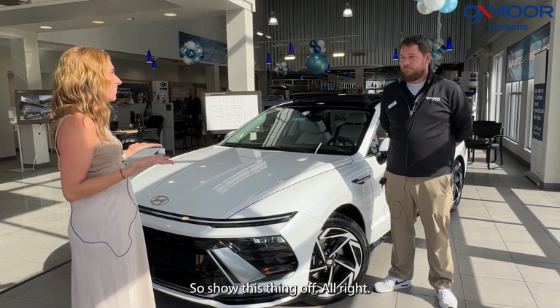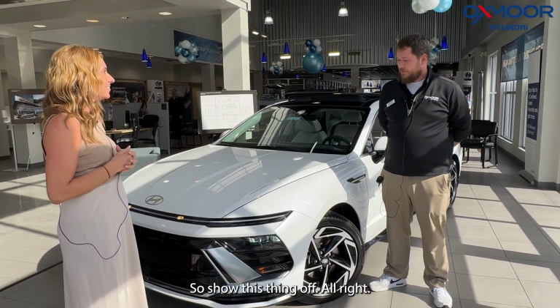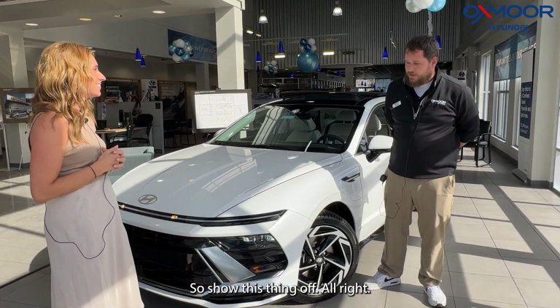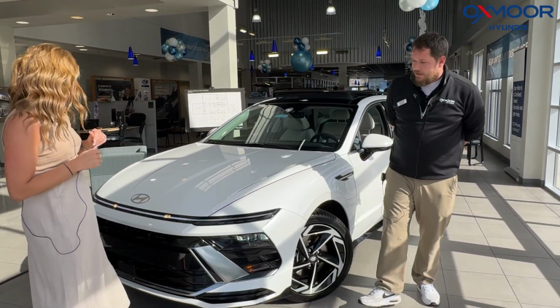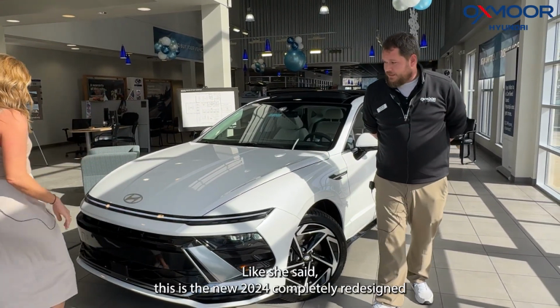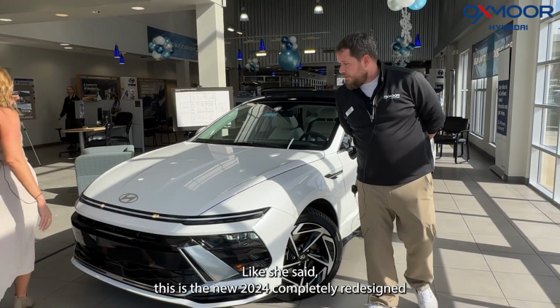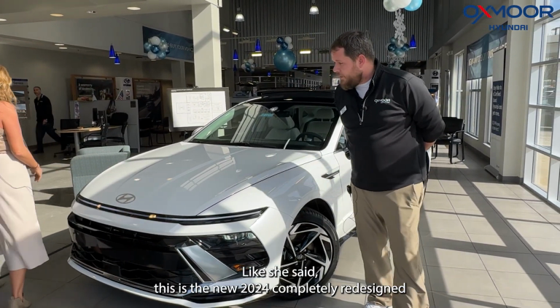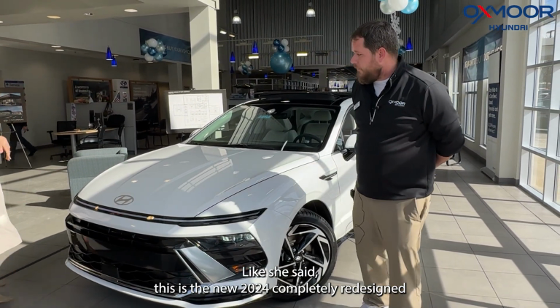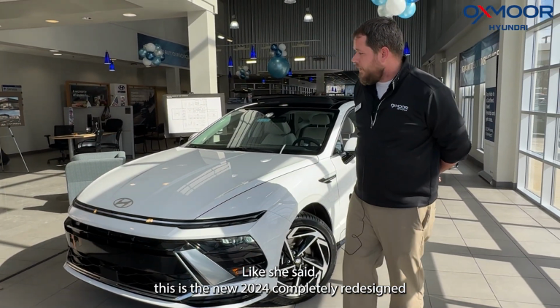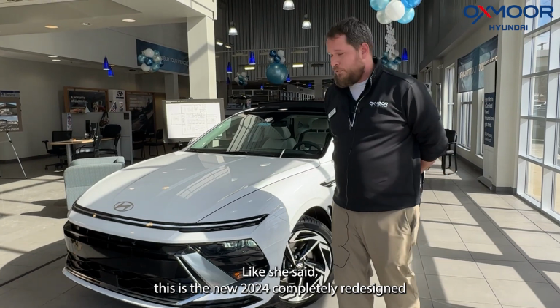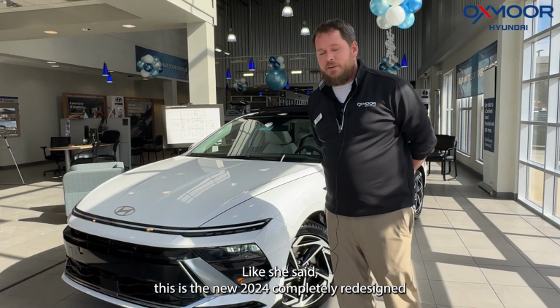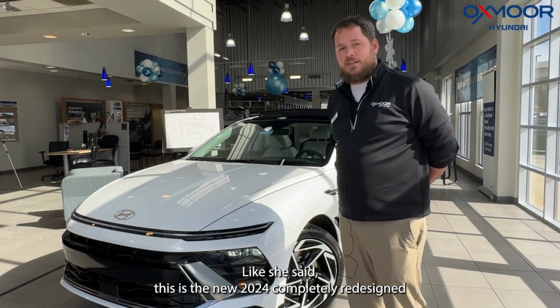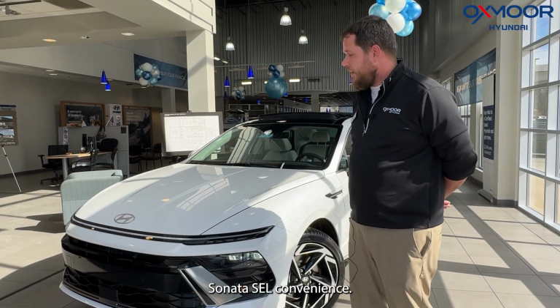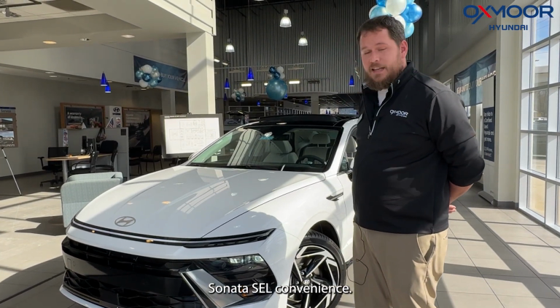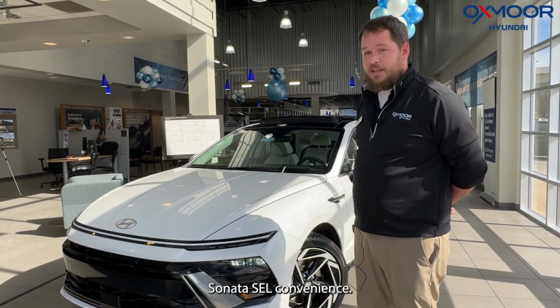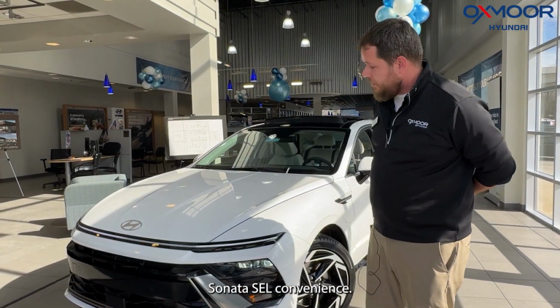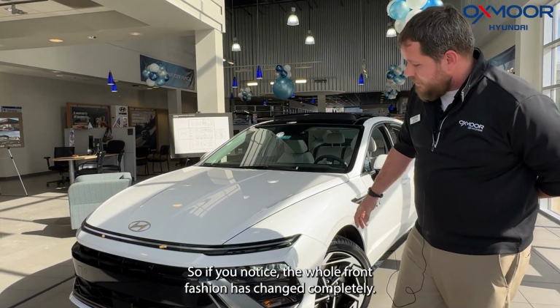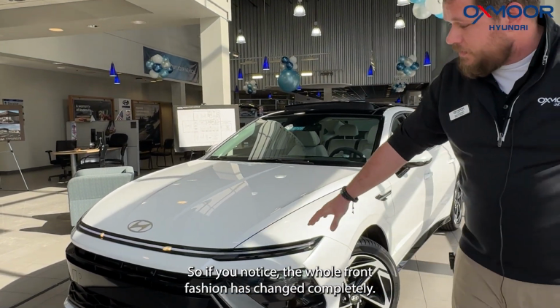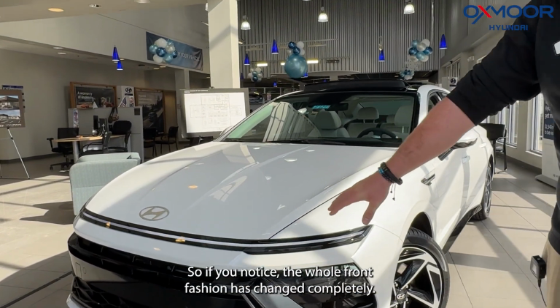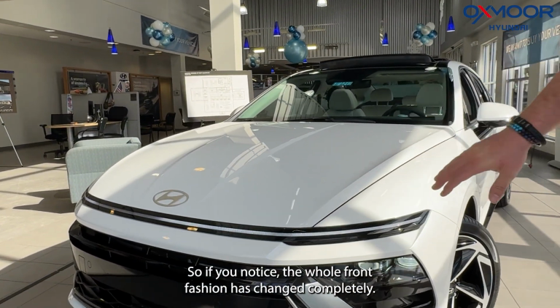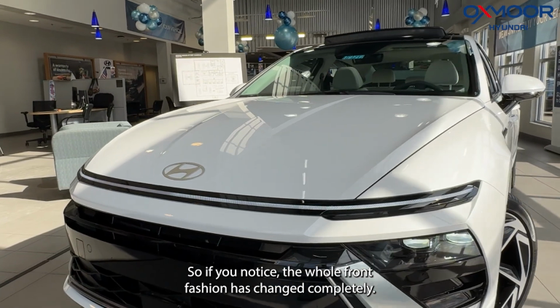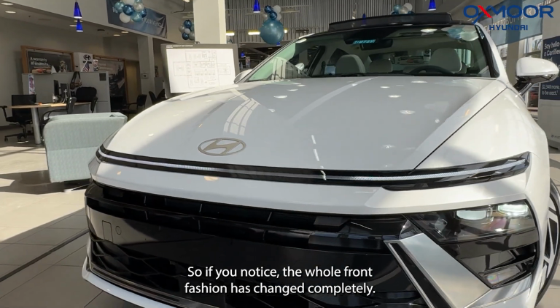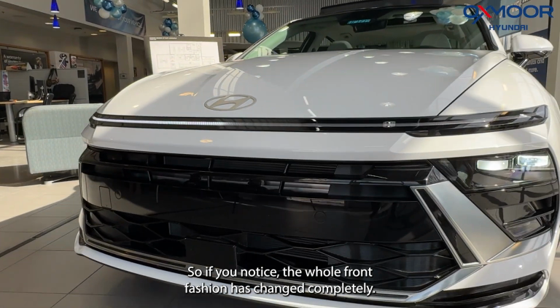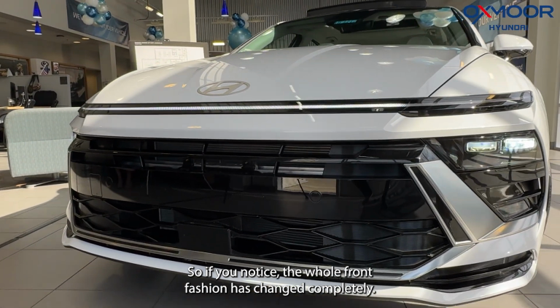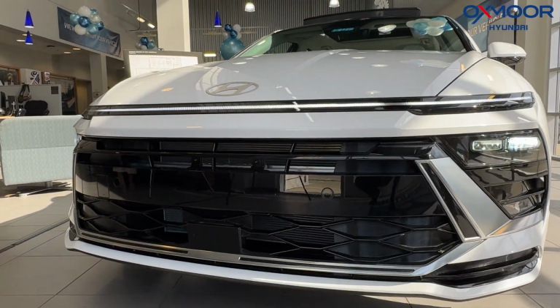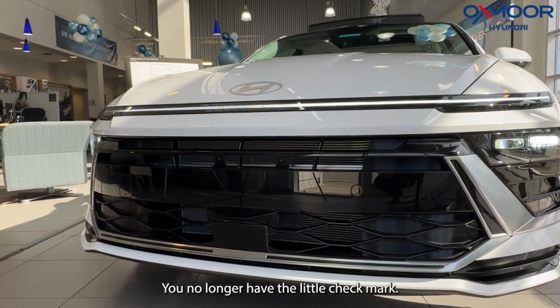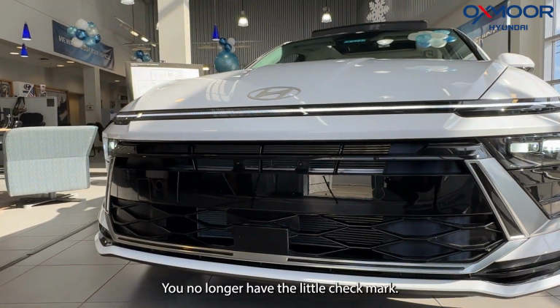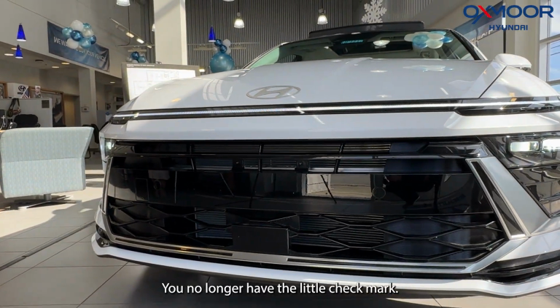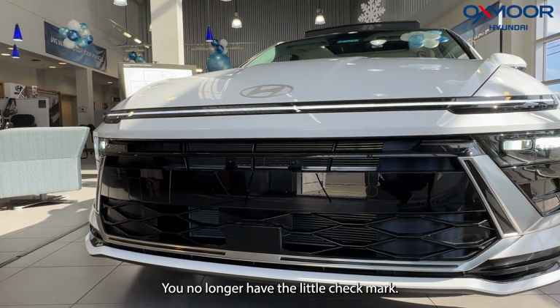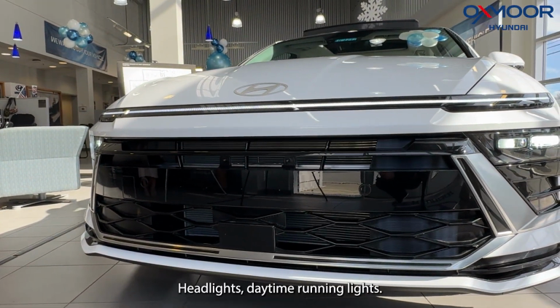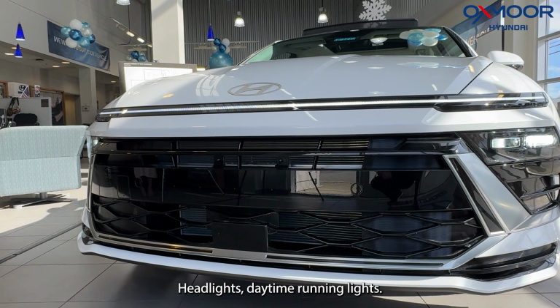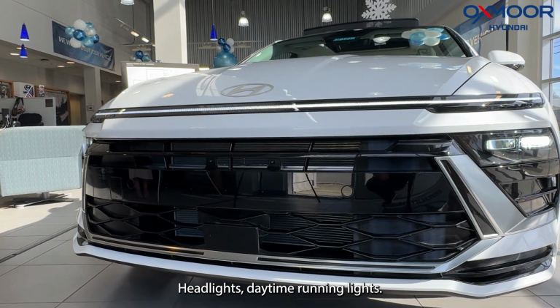This is the new 2024 completely redesigned Sonata SEL Convenience. If you notice, the whole front fascia has changed completely — you no longer have the little check mark headlight daytime running lights.